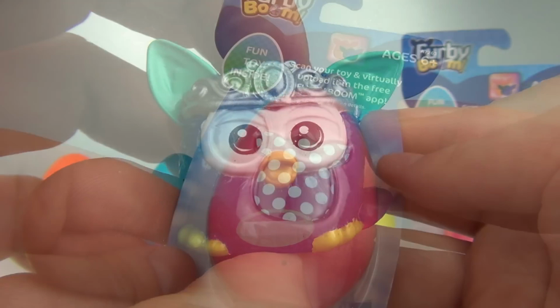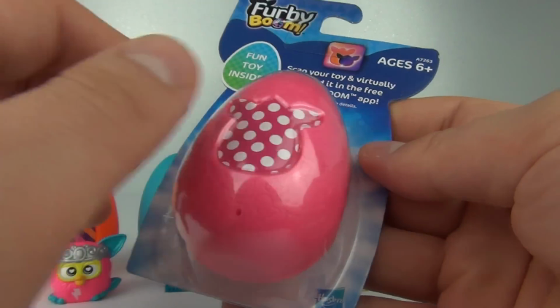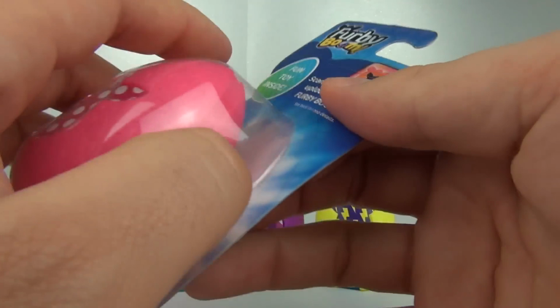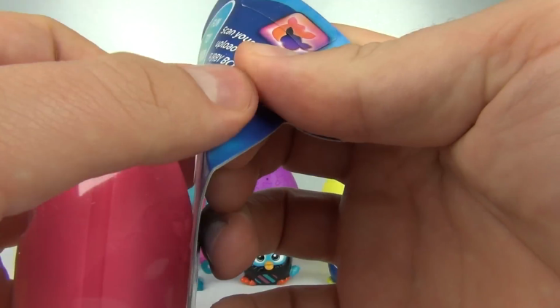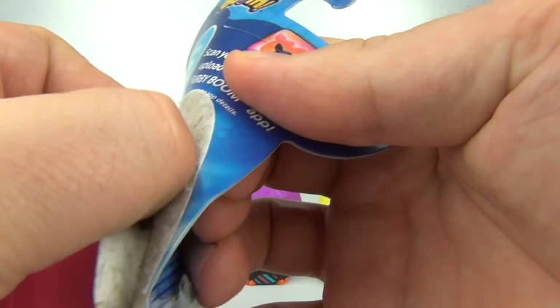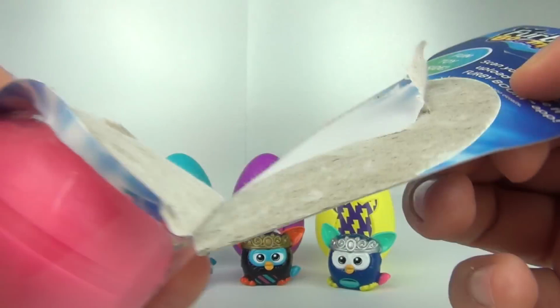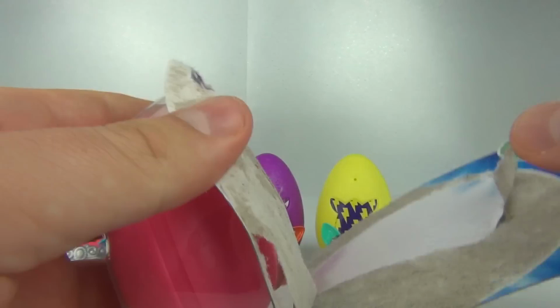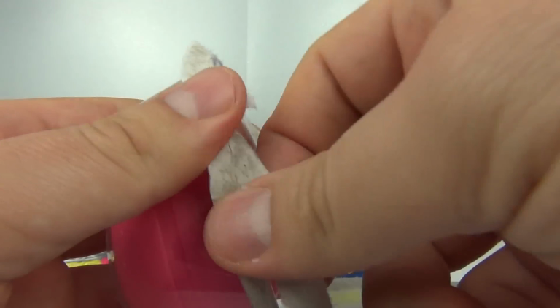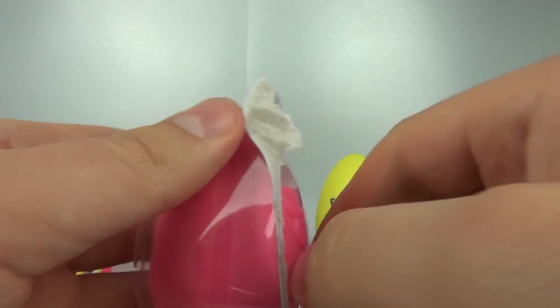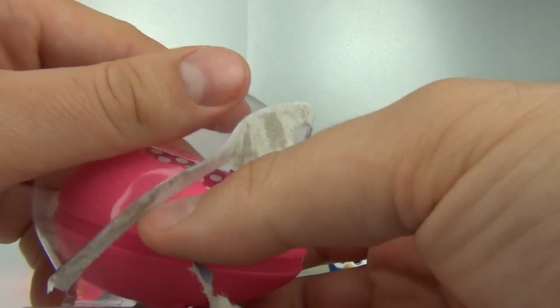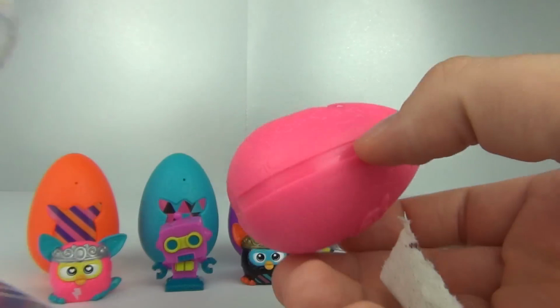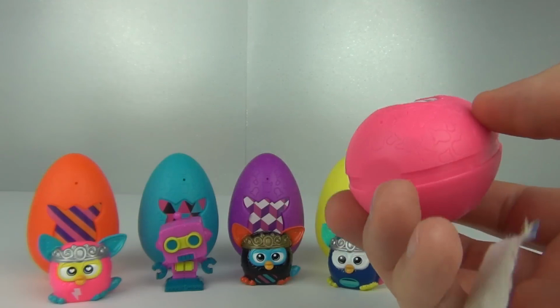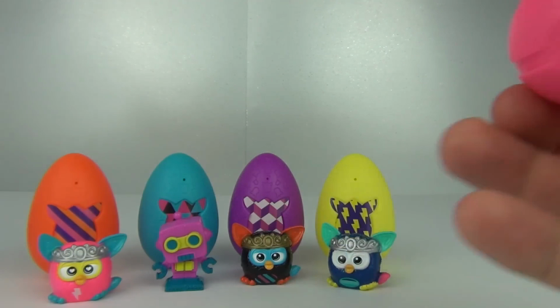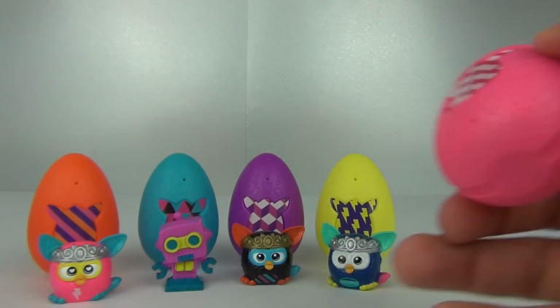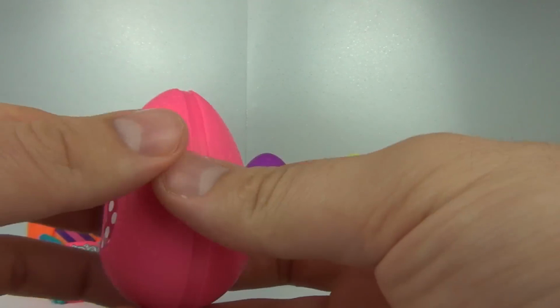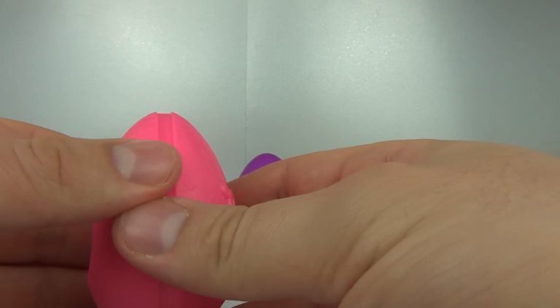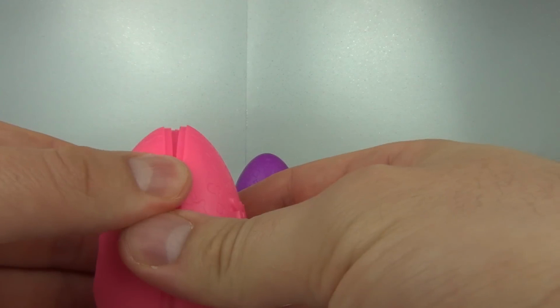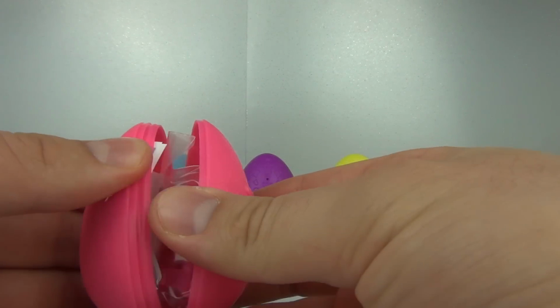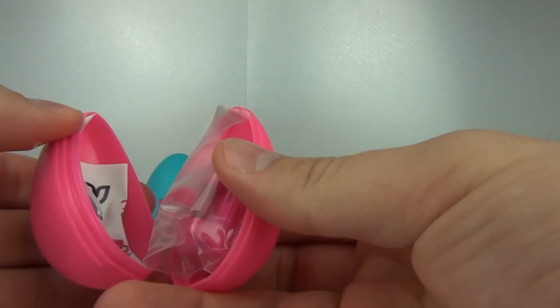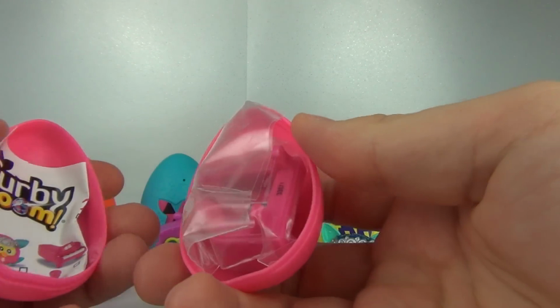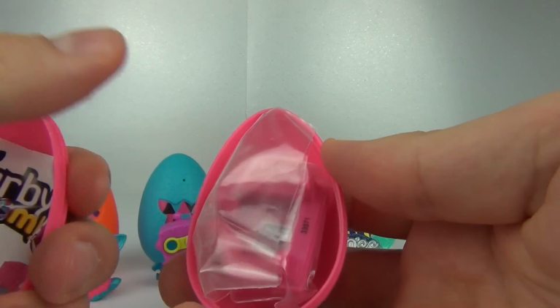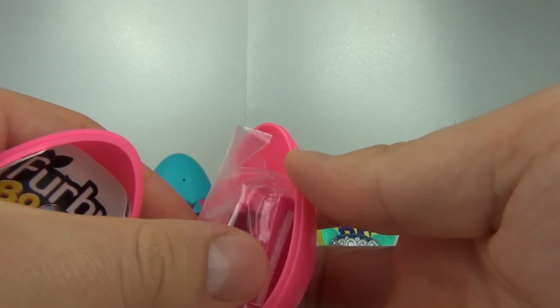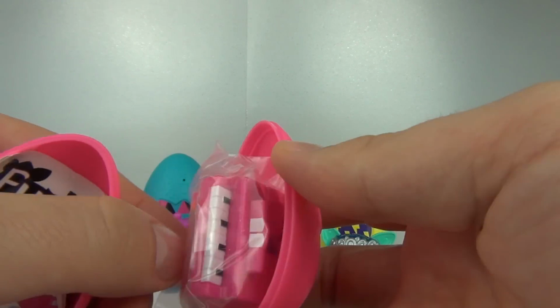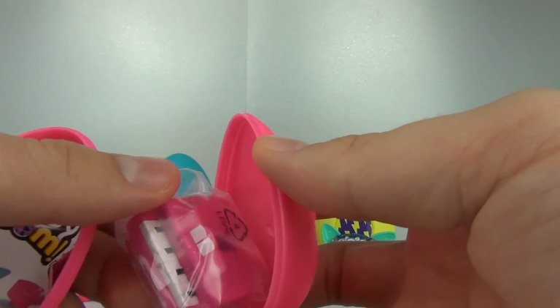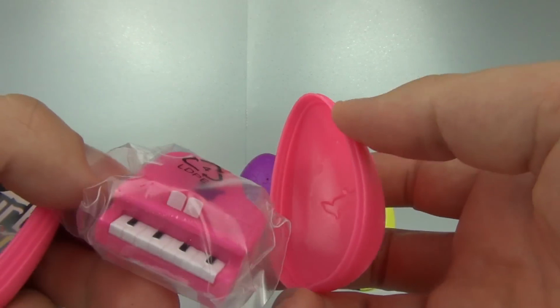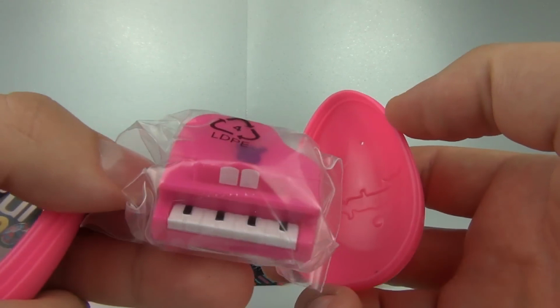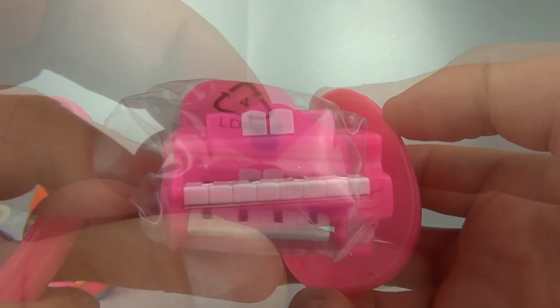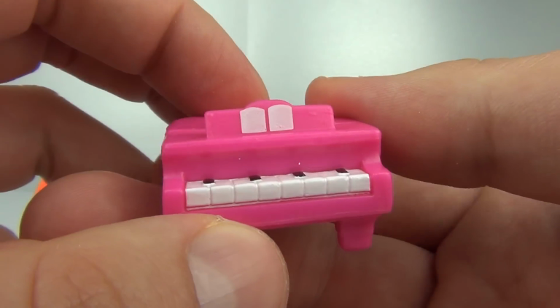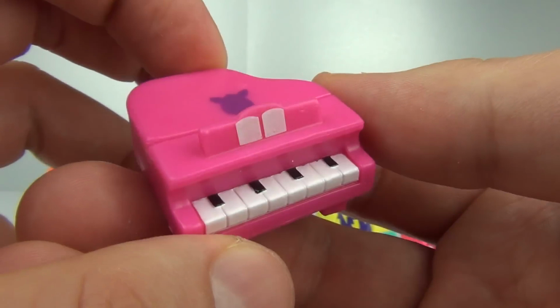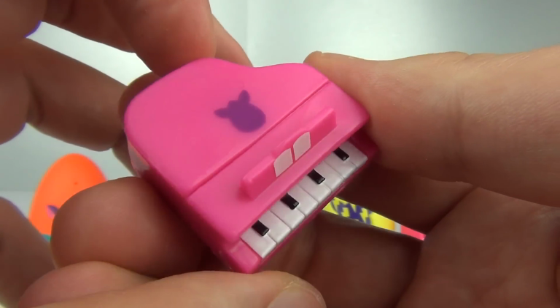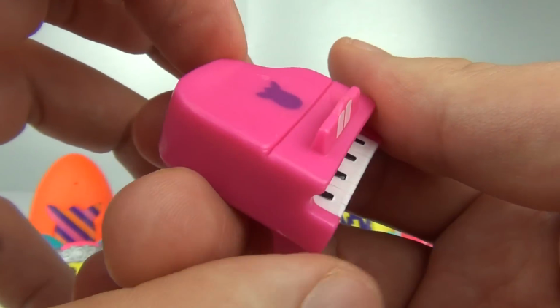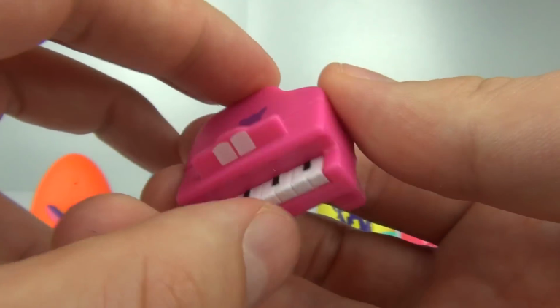So it is time for our last egg — the pink one. We will see if it is a different toy. And it is — our final toy is the piano.